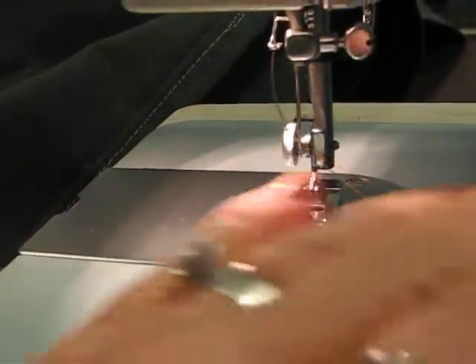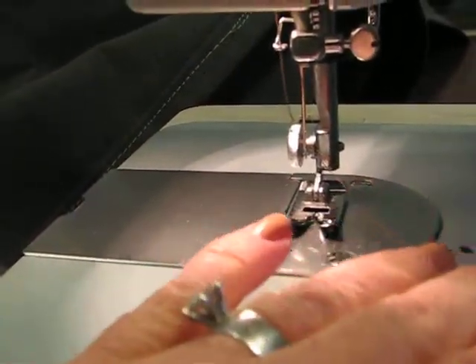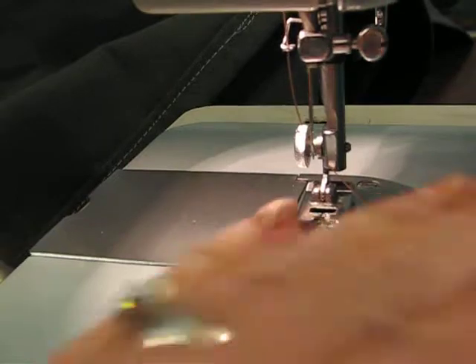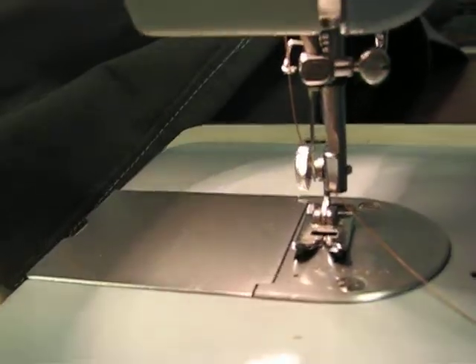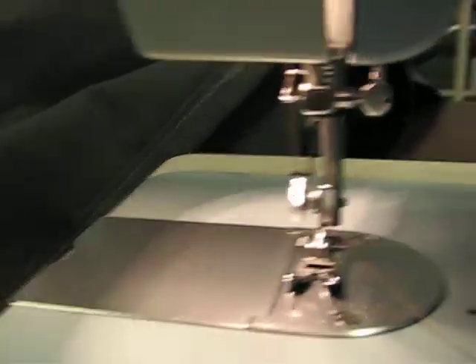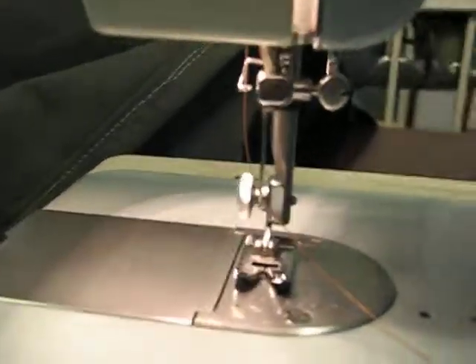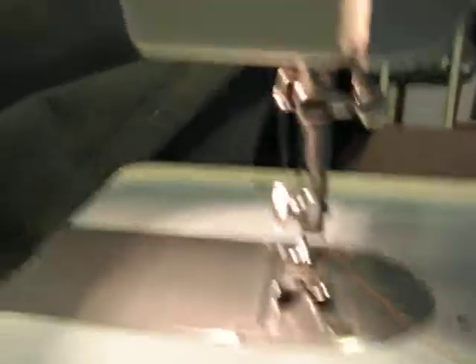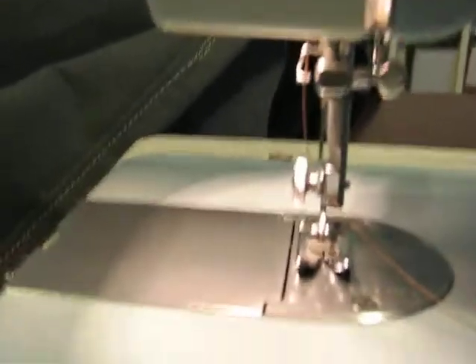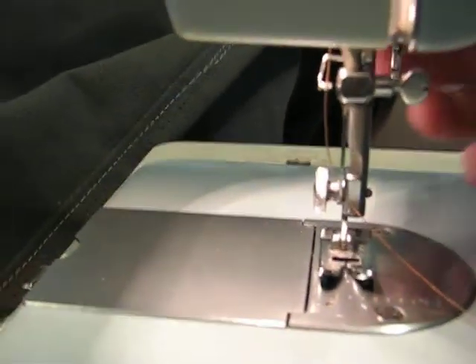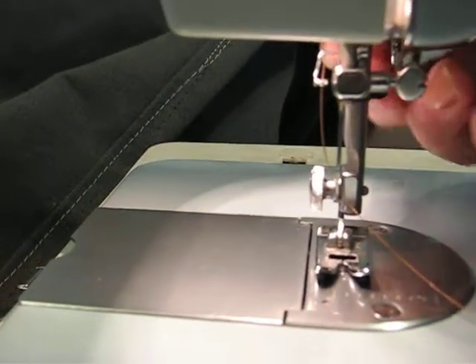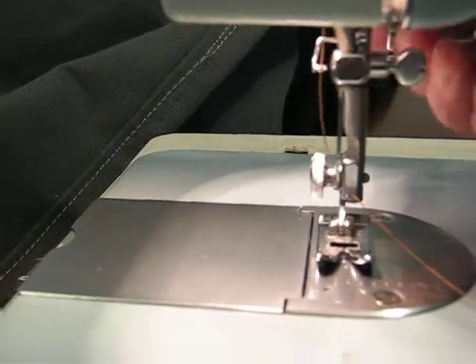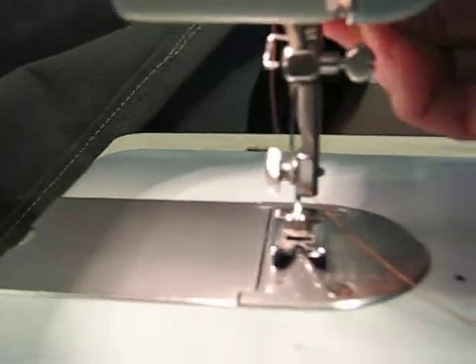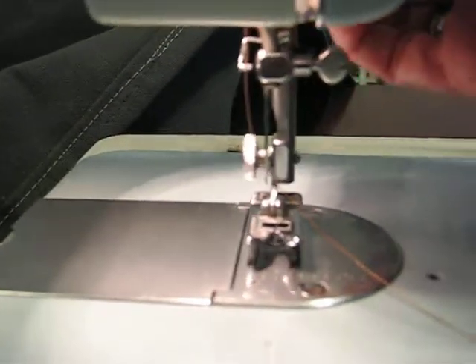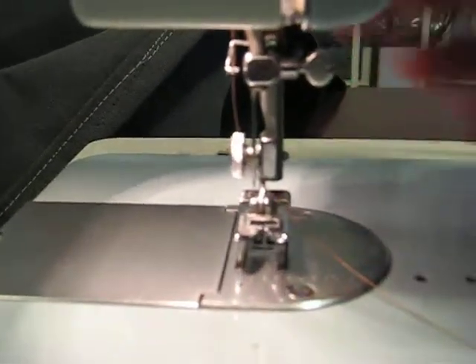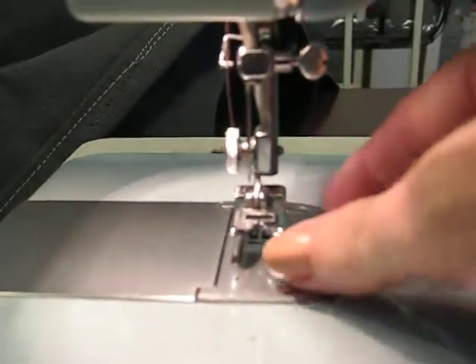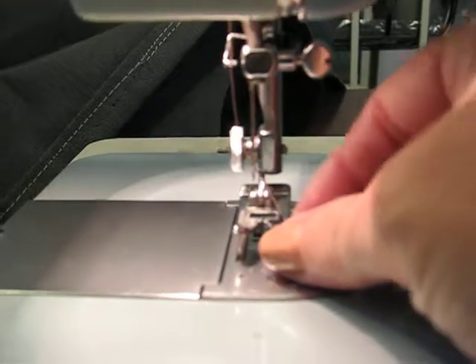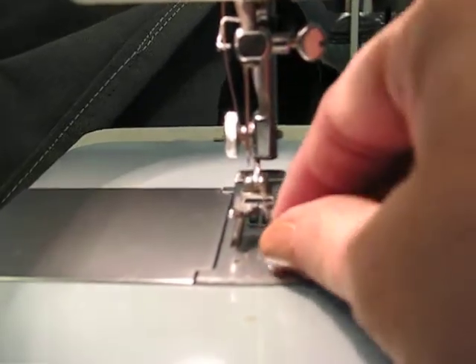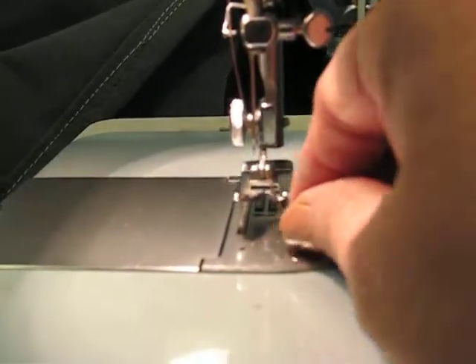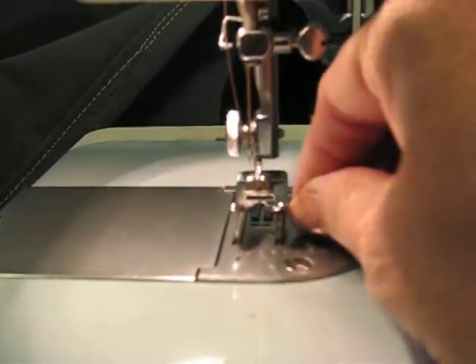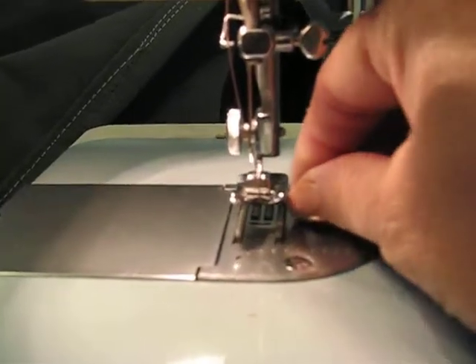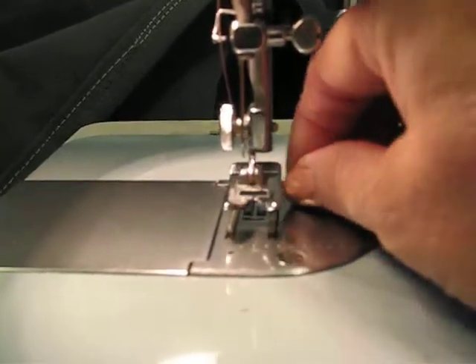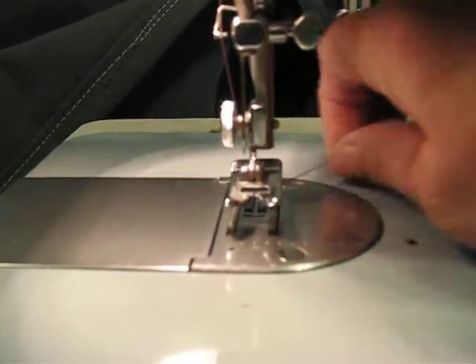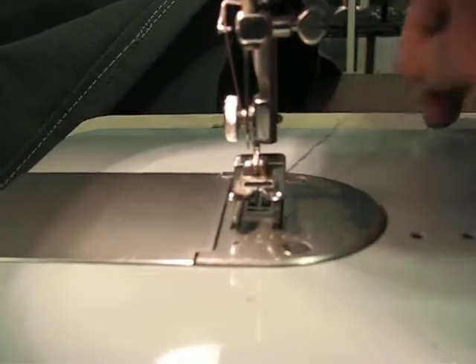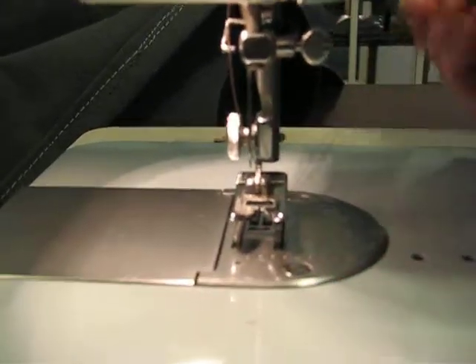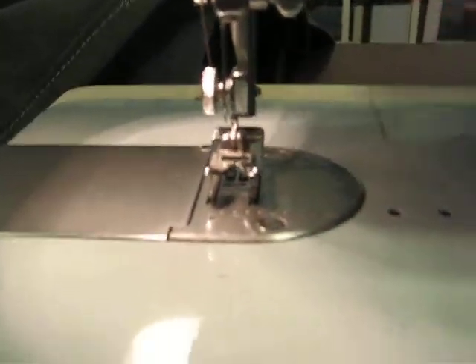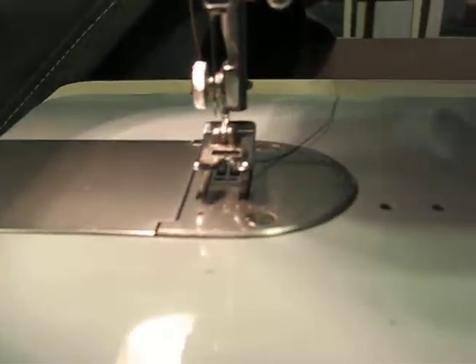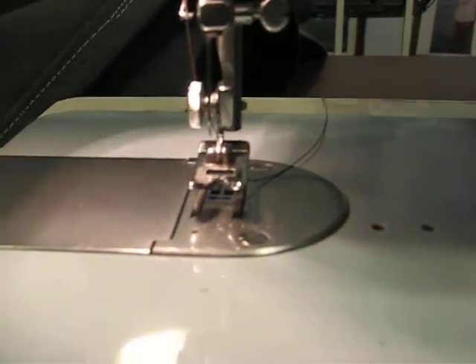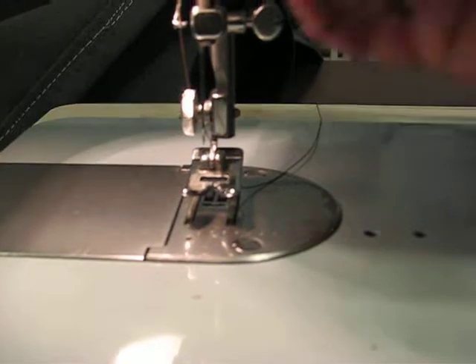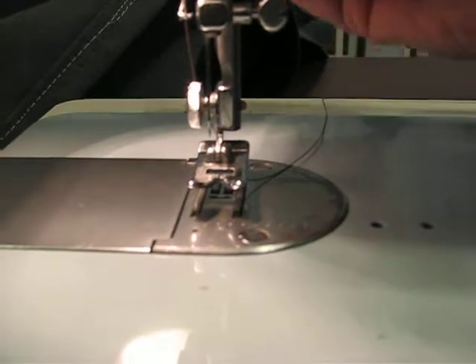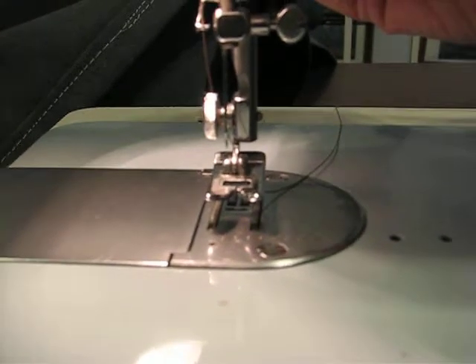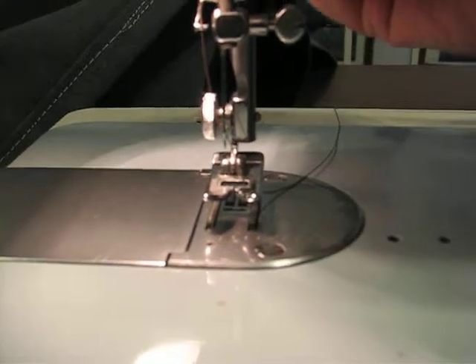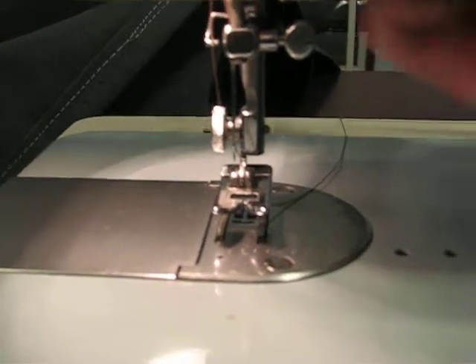Okay, there we go. Now, what I usually do is I lift the presser foot, I slide the thread between the presser foot and off to the back side. Now I'm ready to sew.